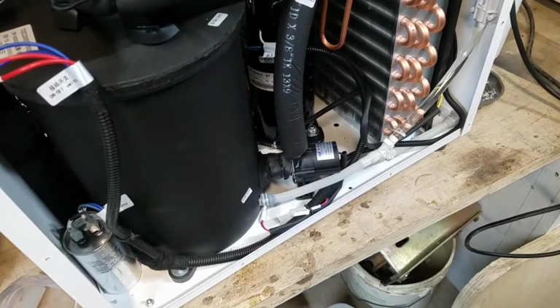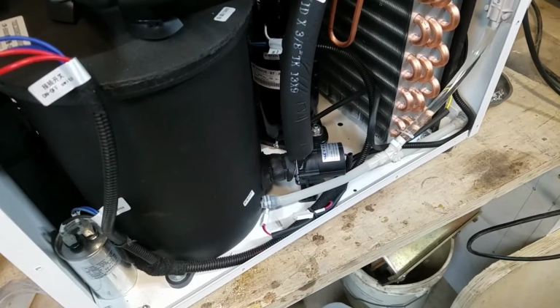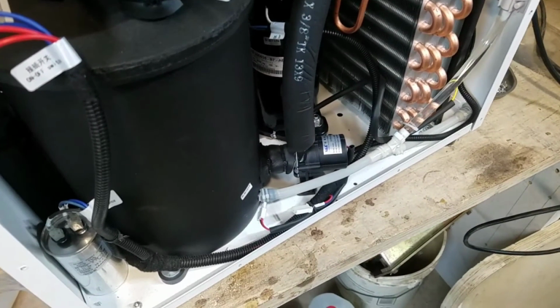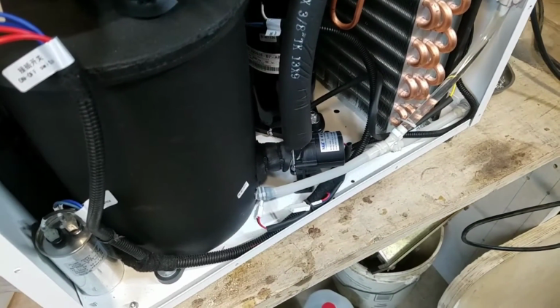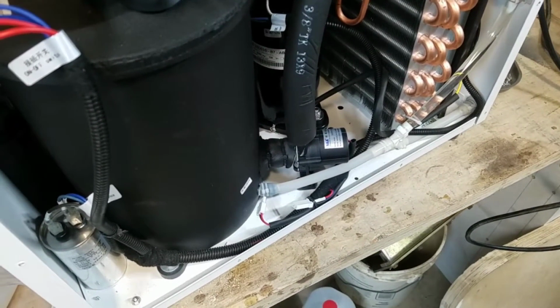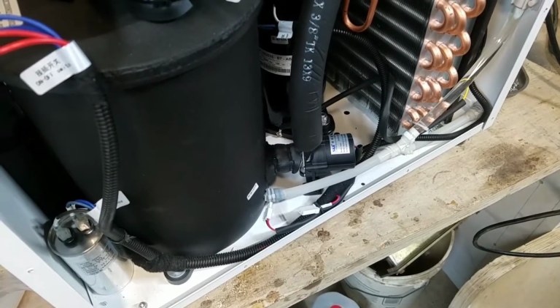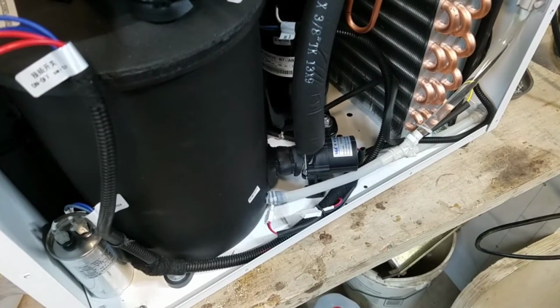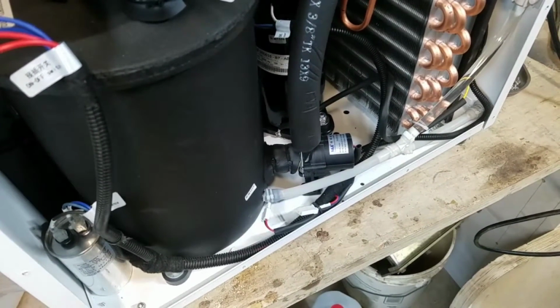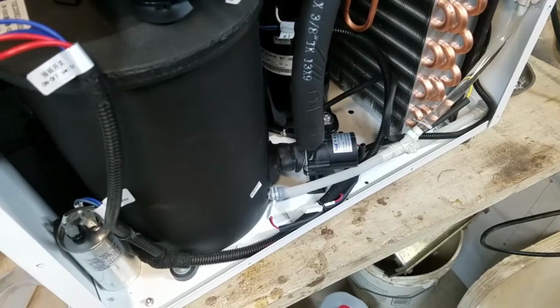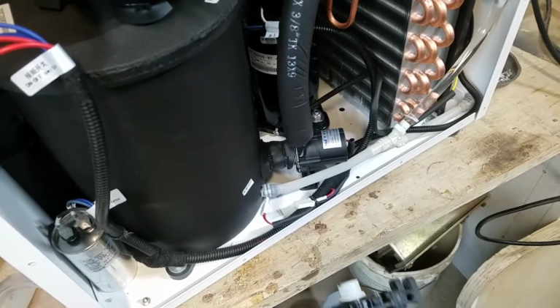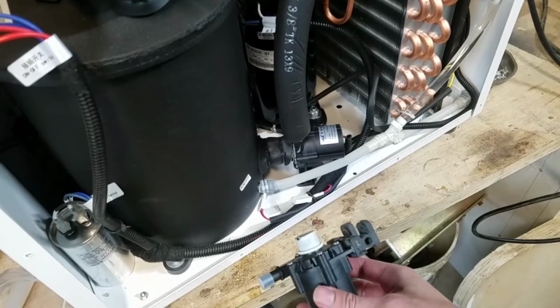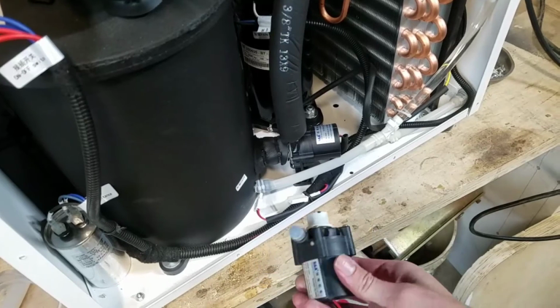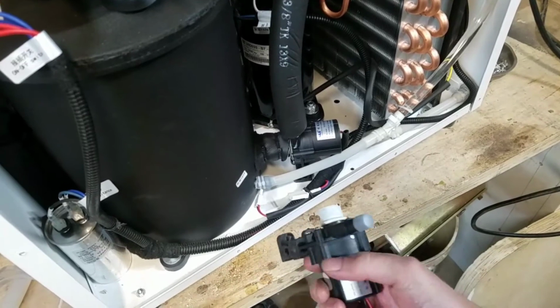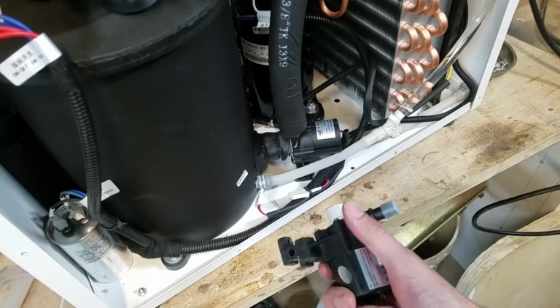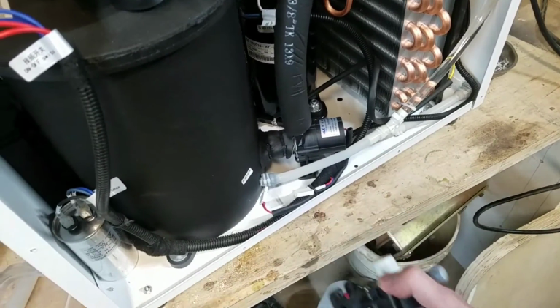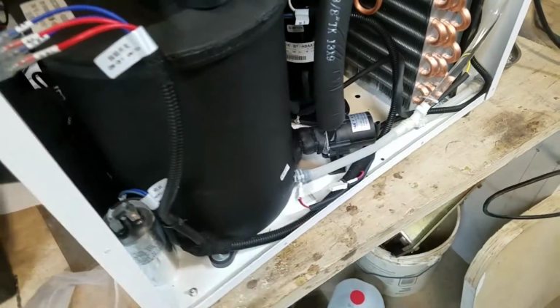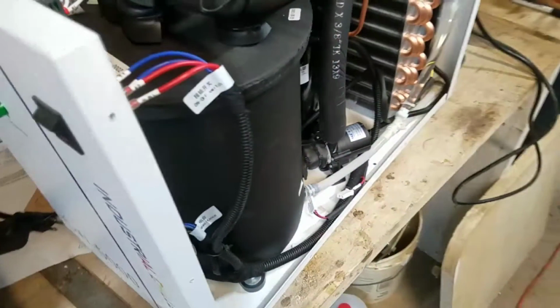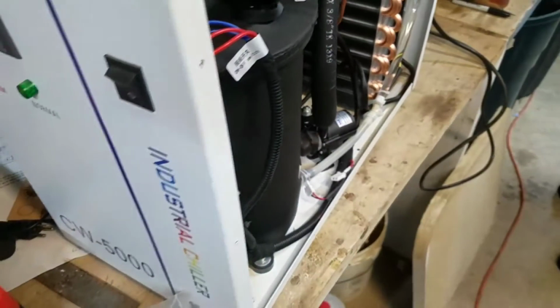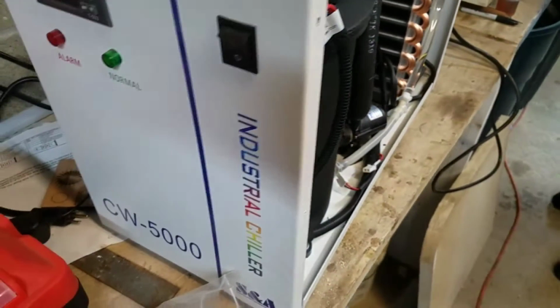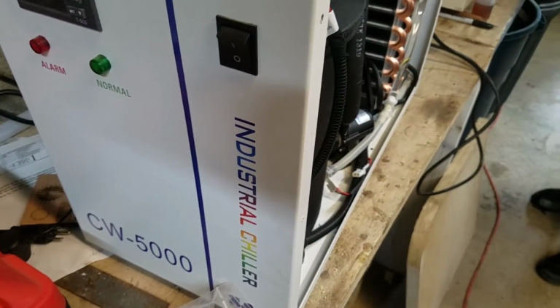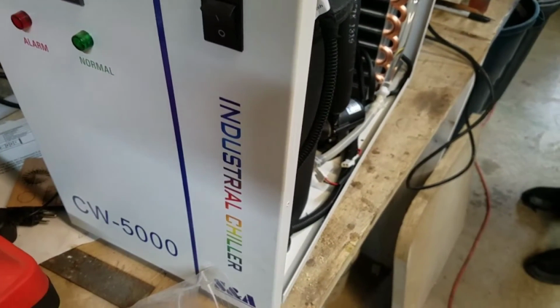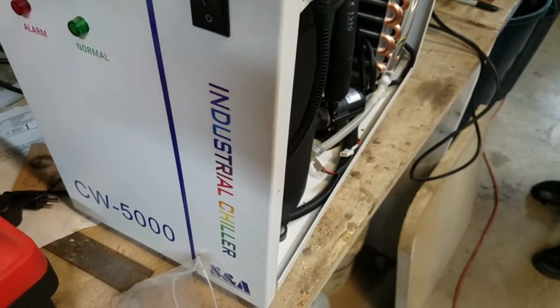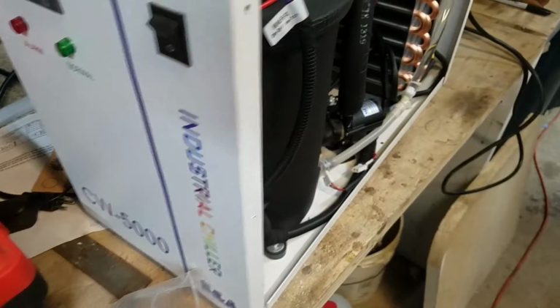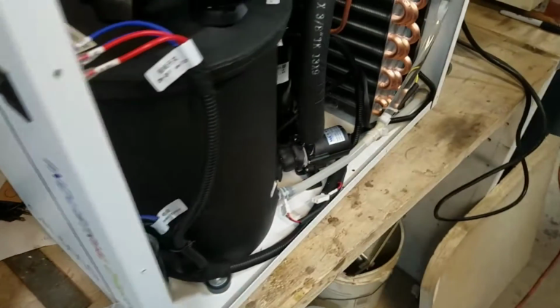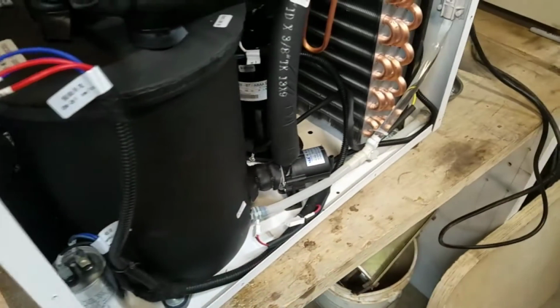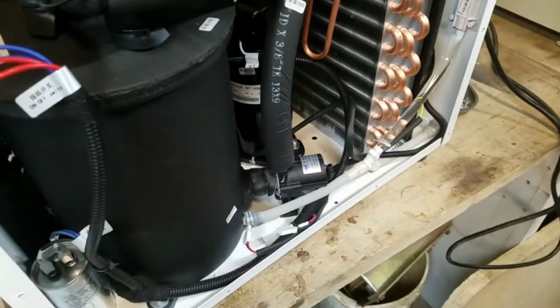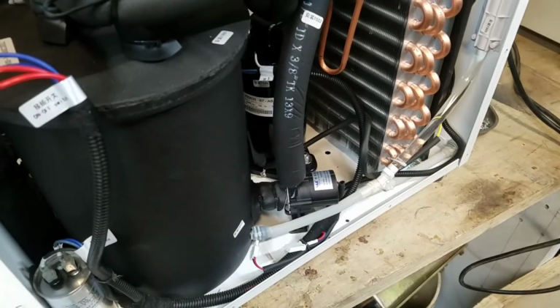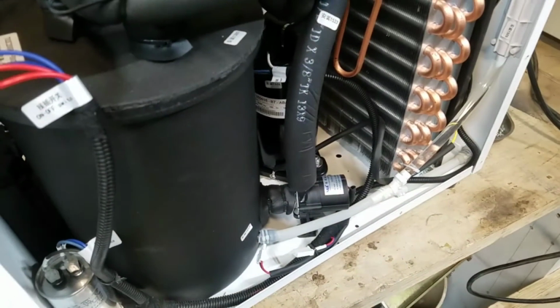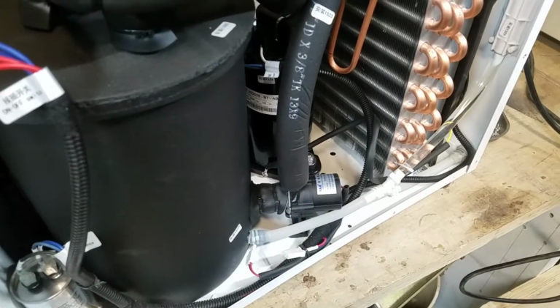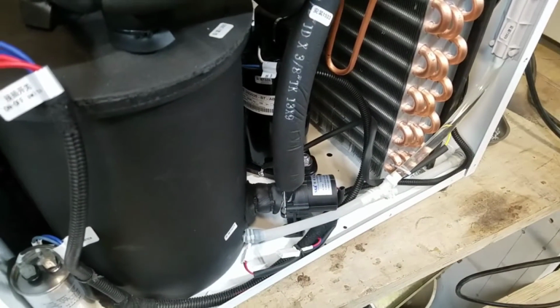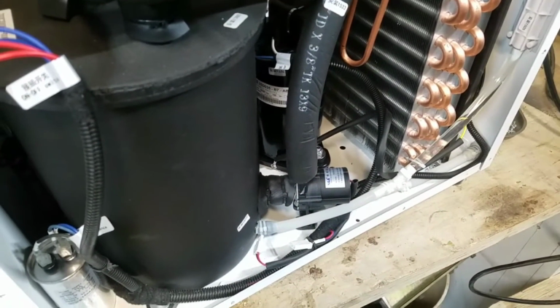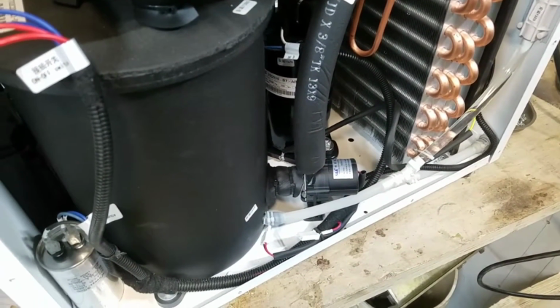Hello everybody. In this video I'm going to be showing you how to replace the water pump in a CW5000 S&A water chiller. This would be like something you would use for a big laser cutter.